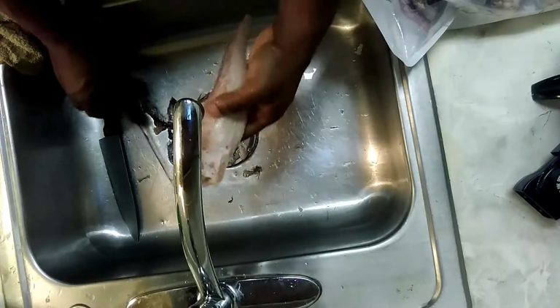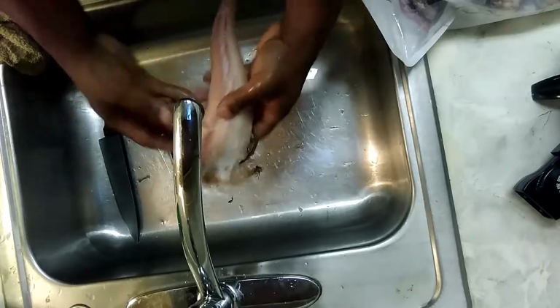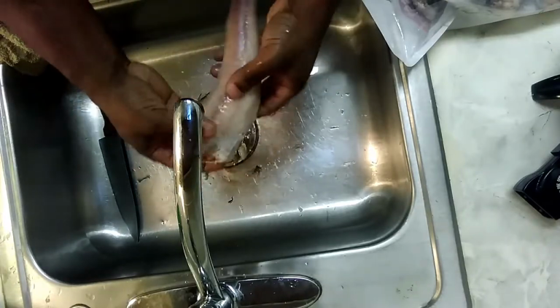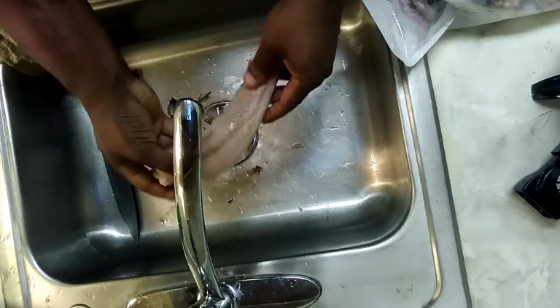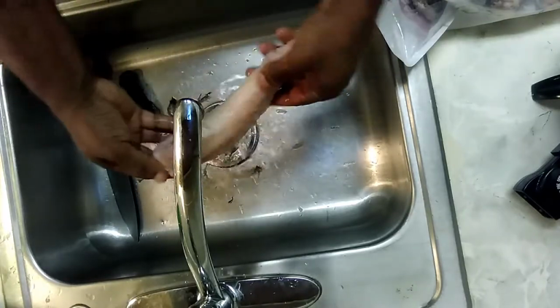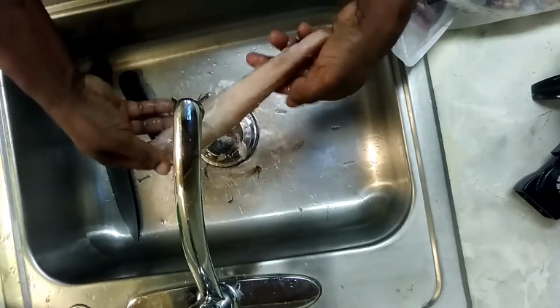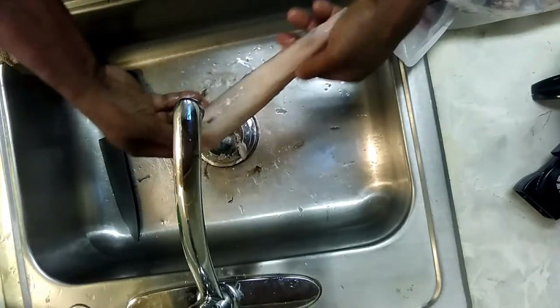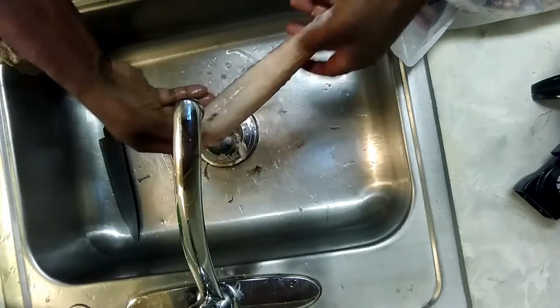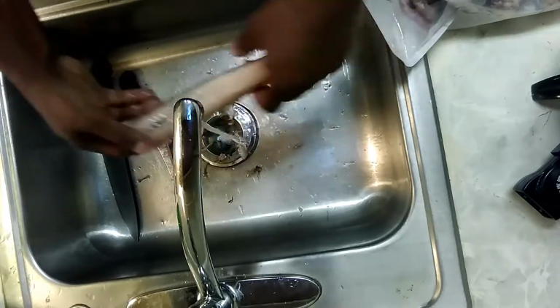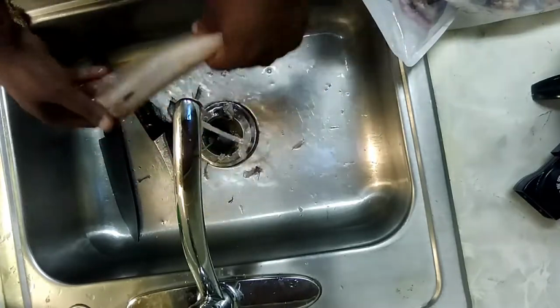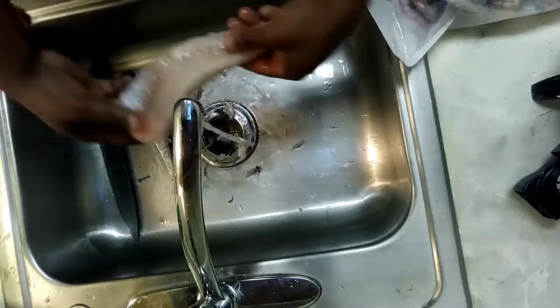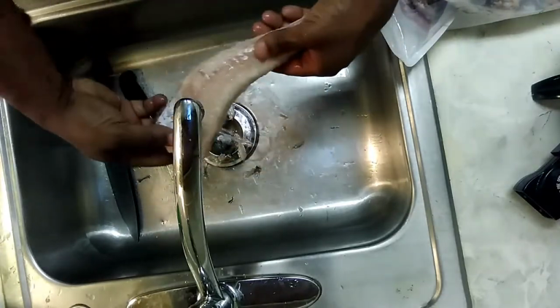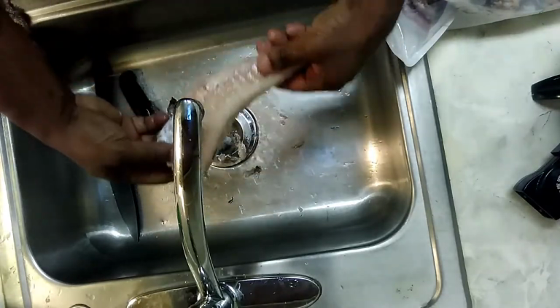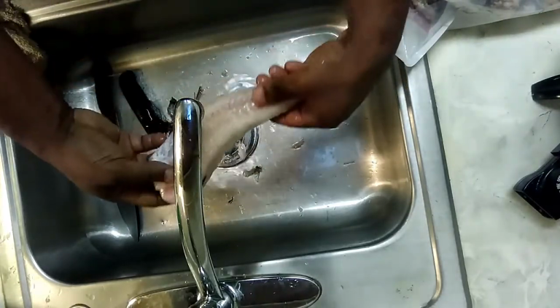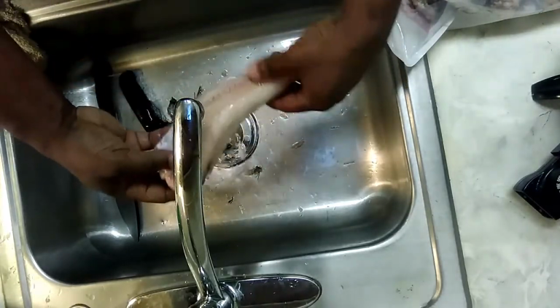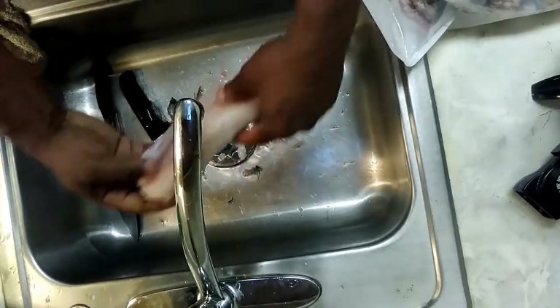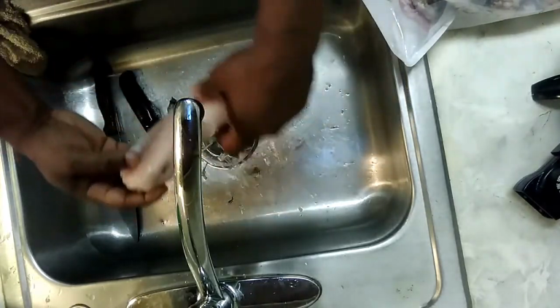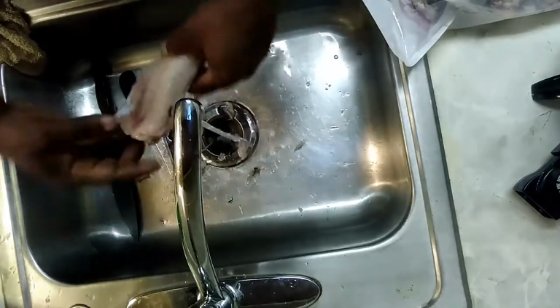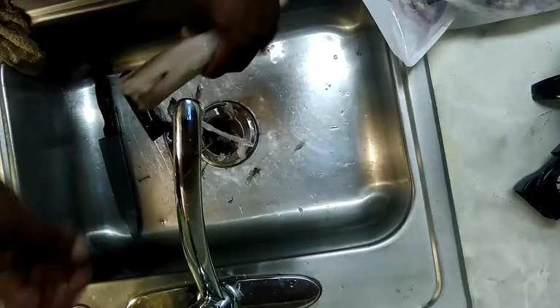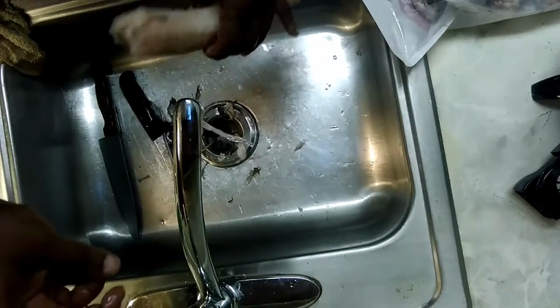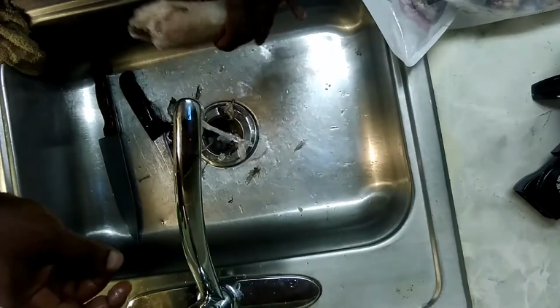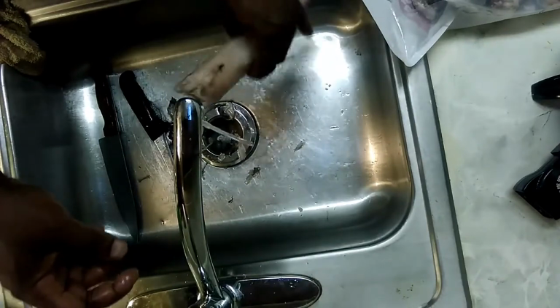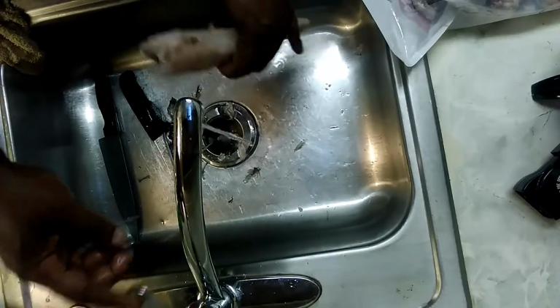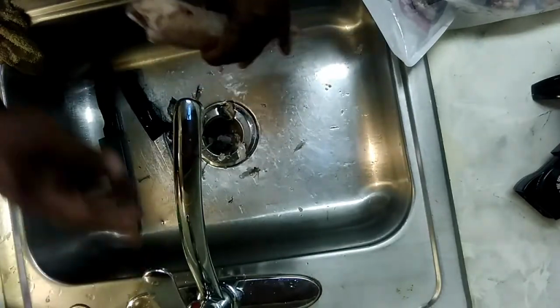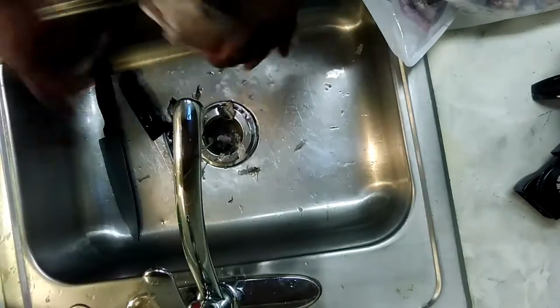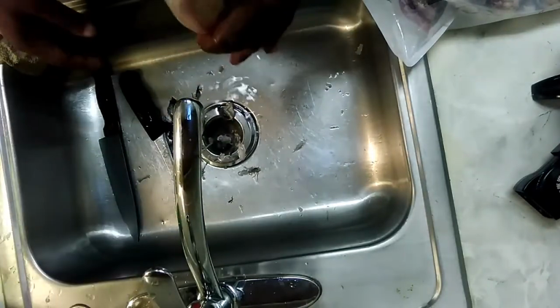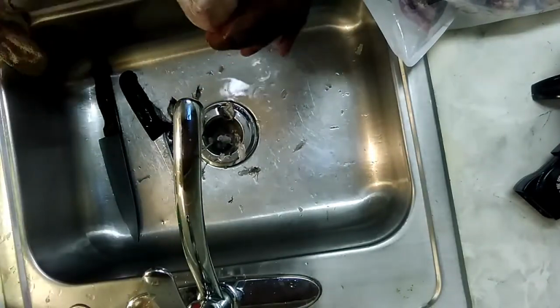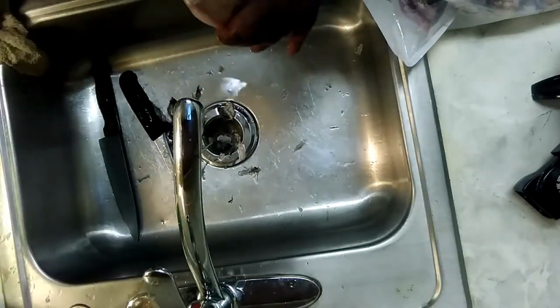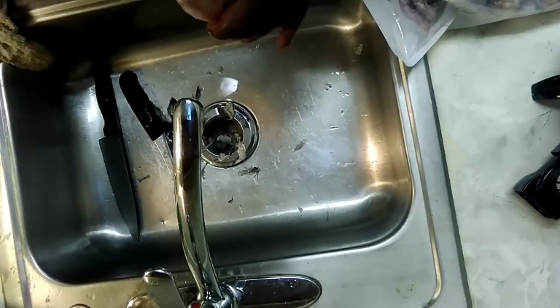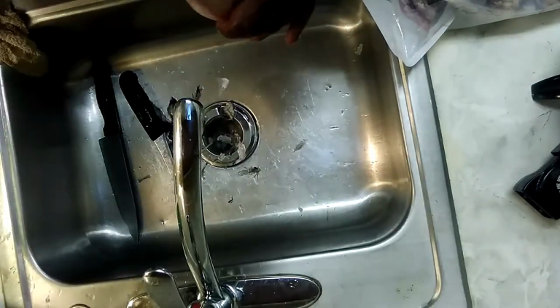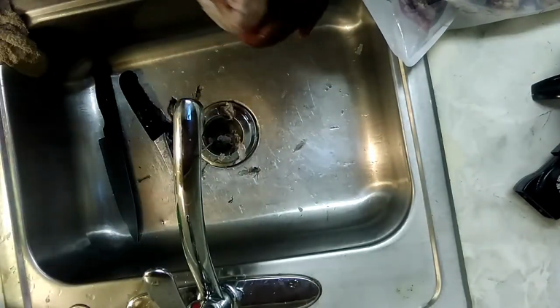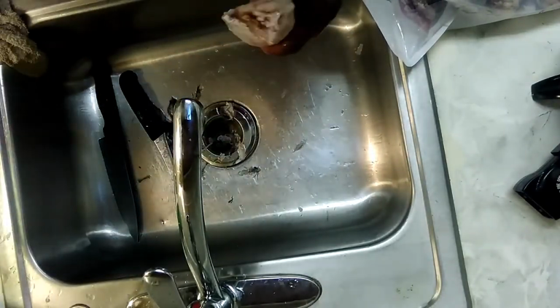That's it — skinning a whiting fish. If you like, please subscribe, push like, or share. Thanks.